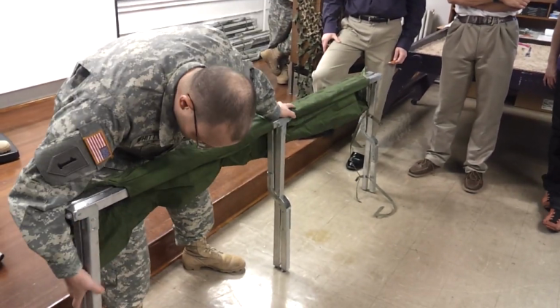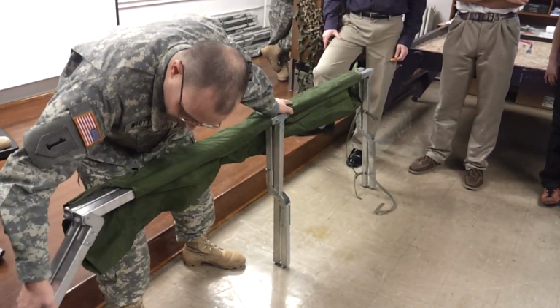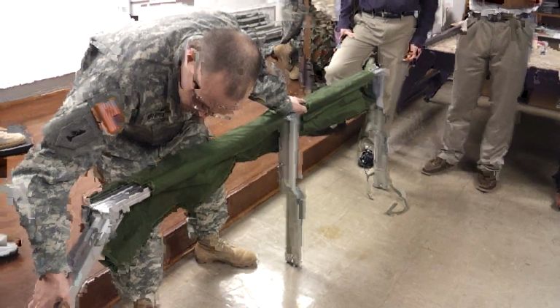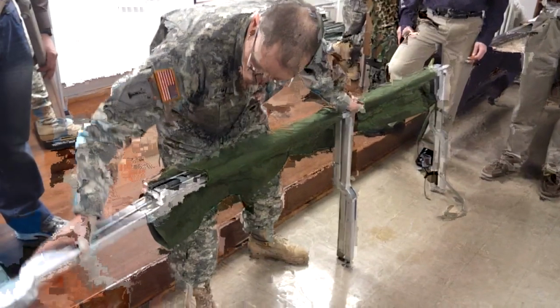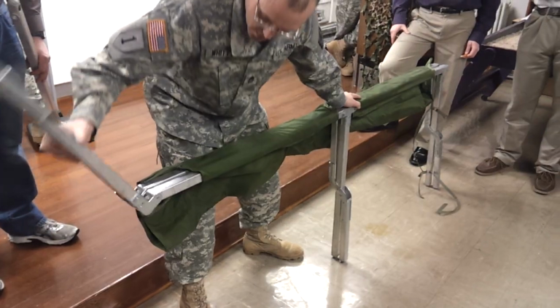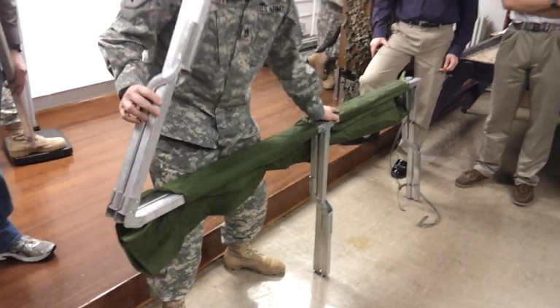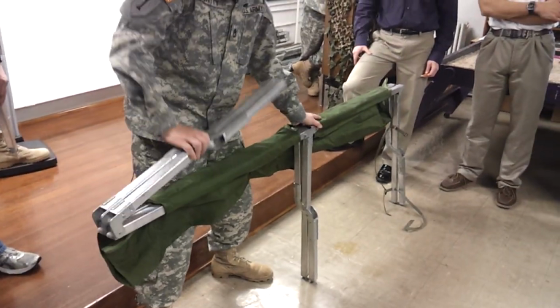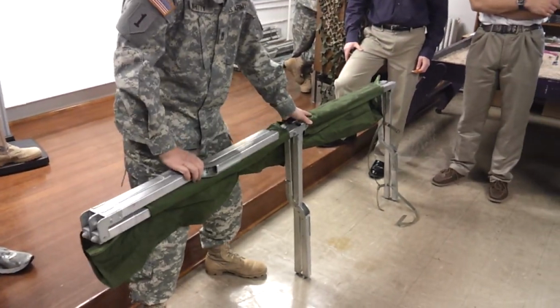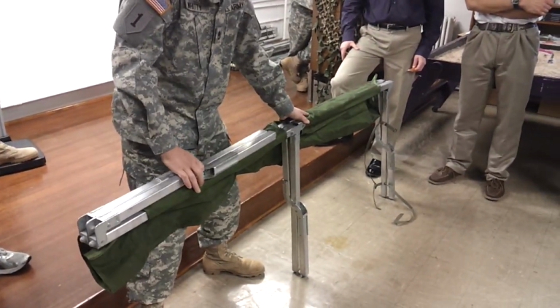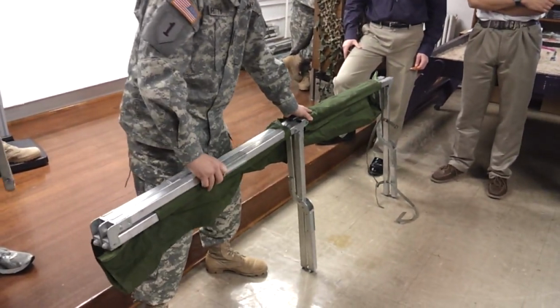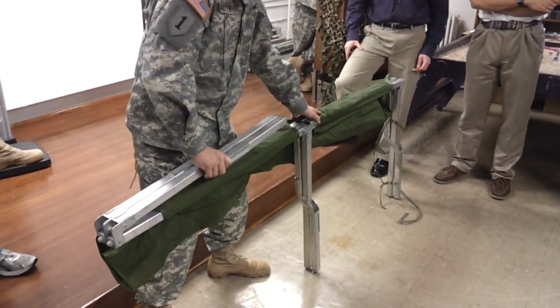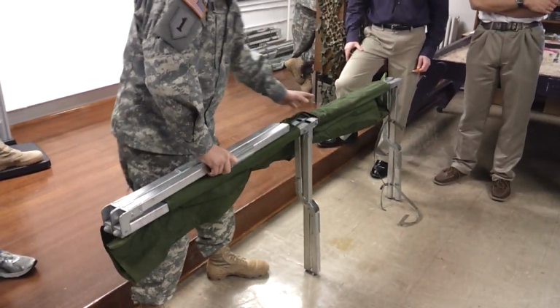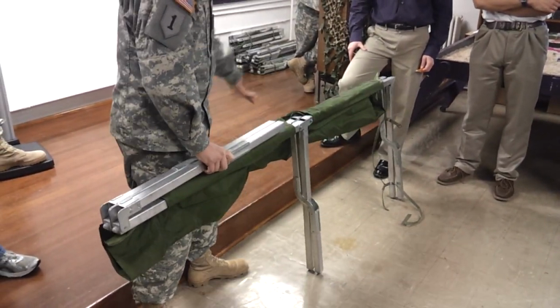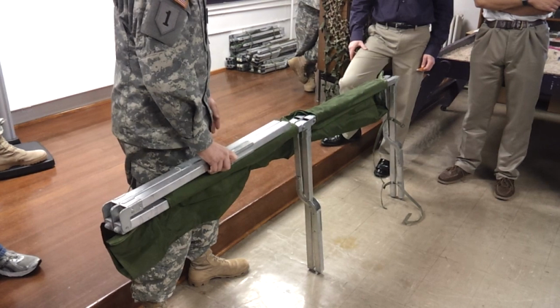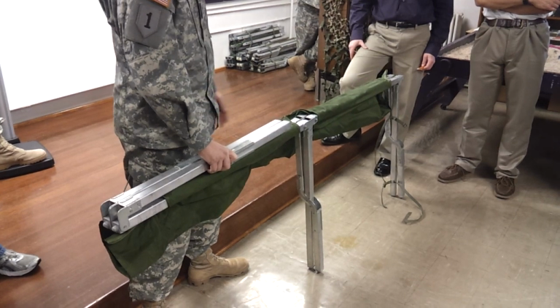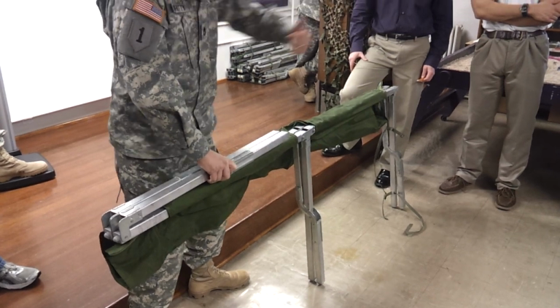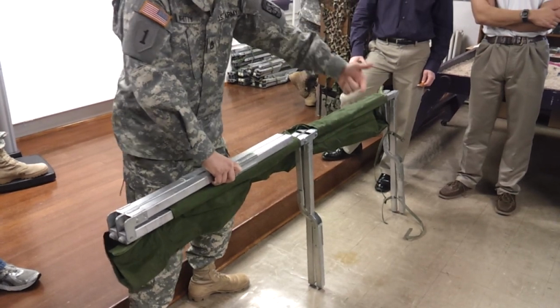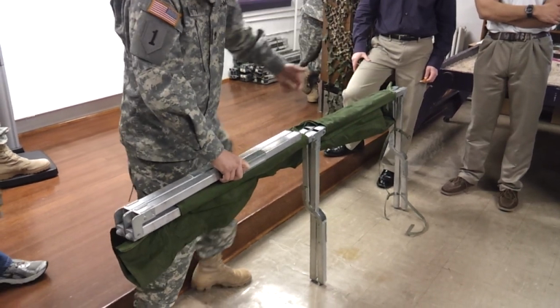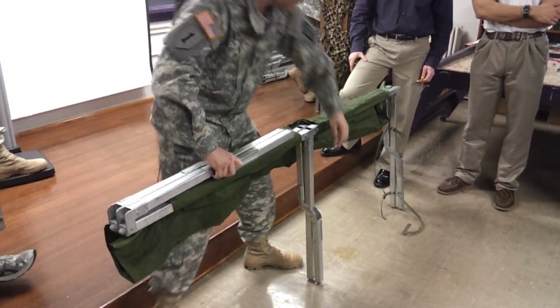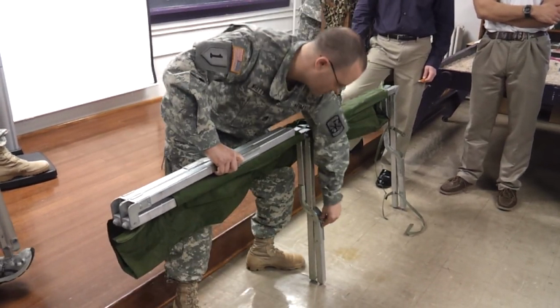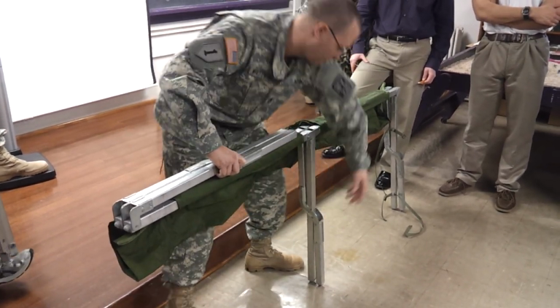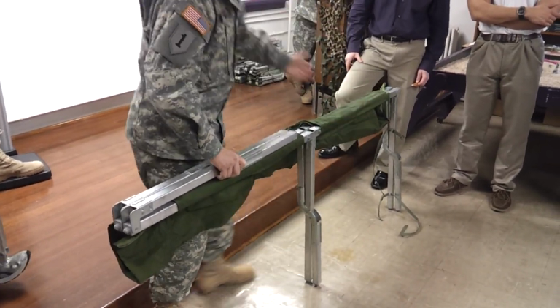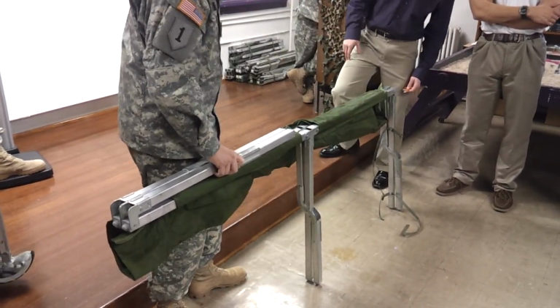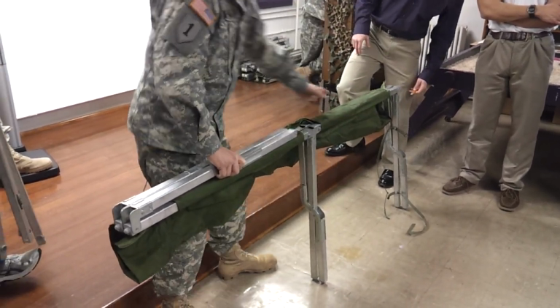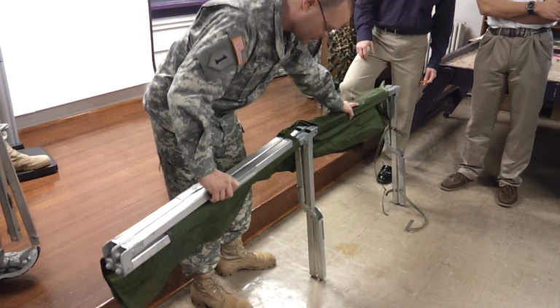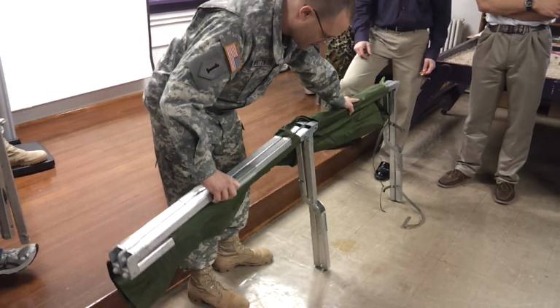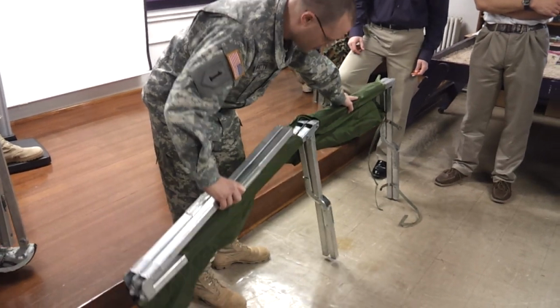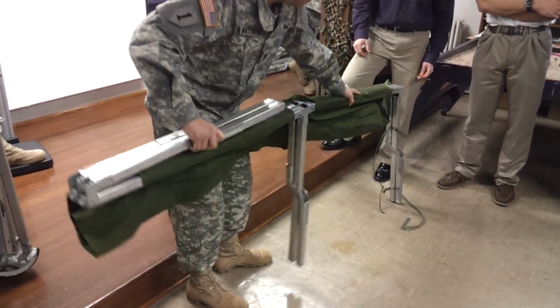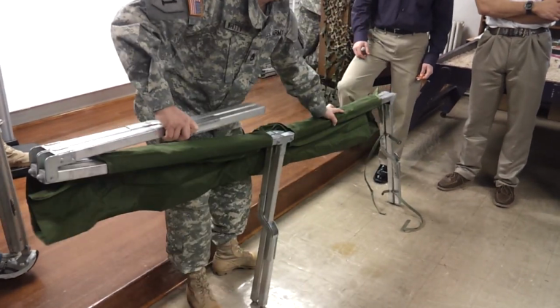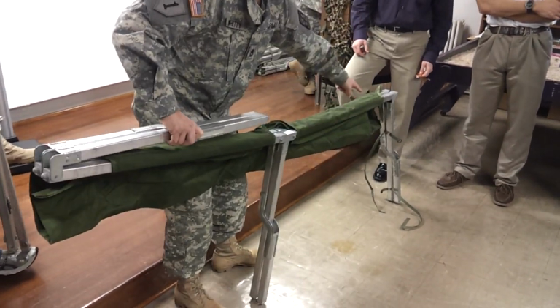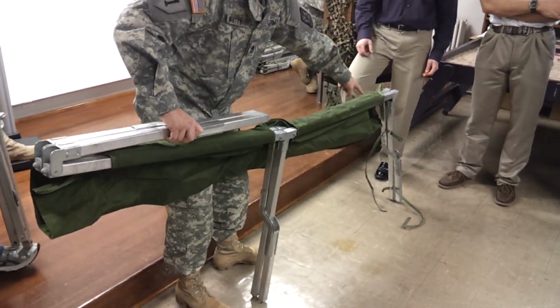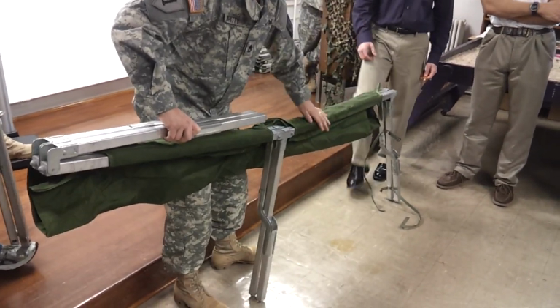You're going to fold the canvas towards you. Don't fold it the opposite way. Fold it away from the short leg. And then just put your foot there and hold that.